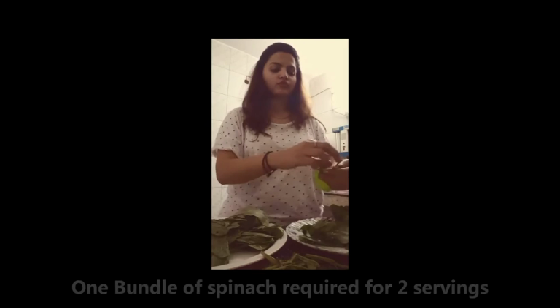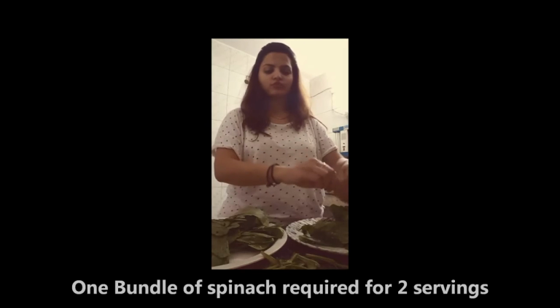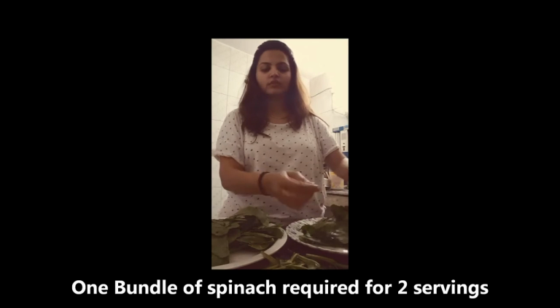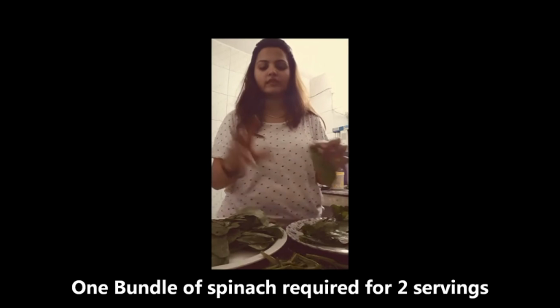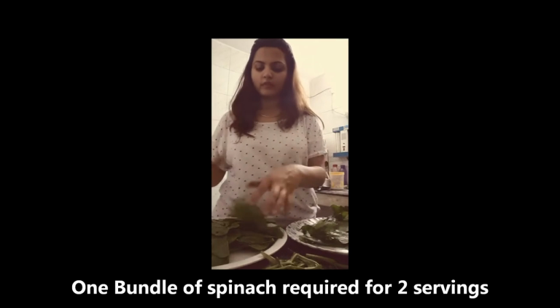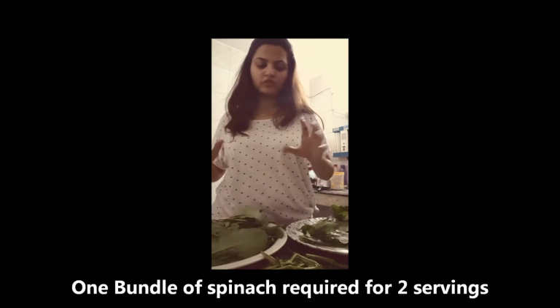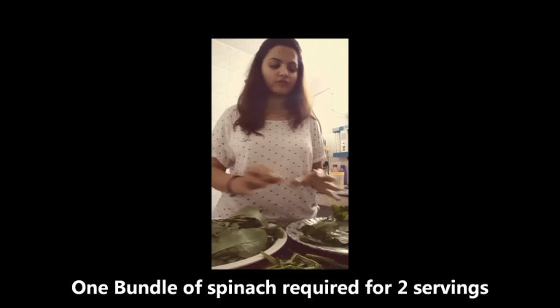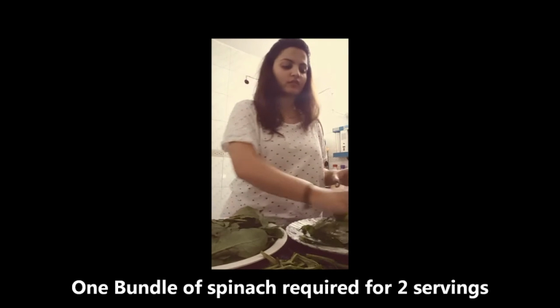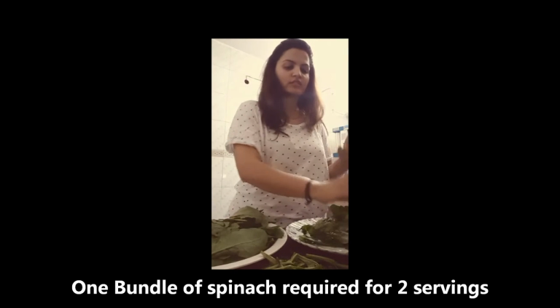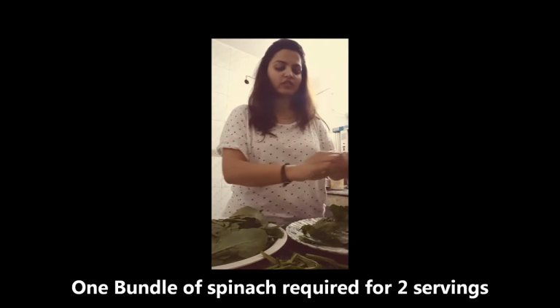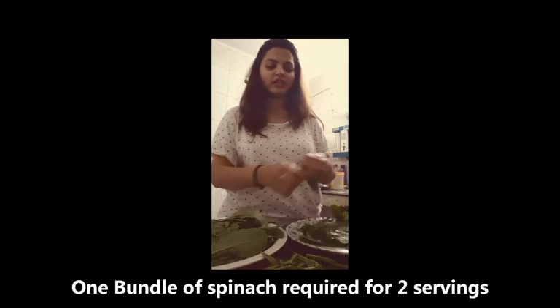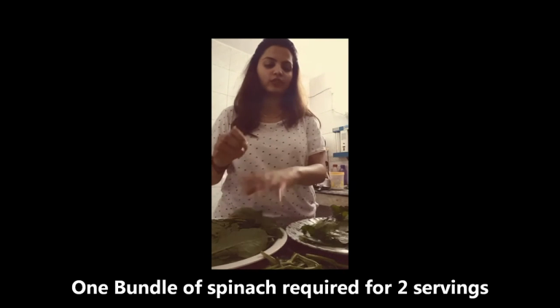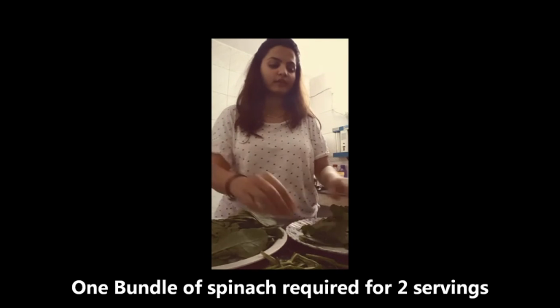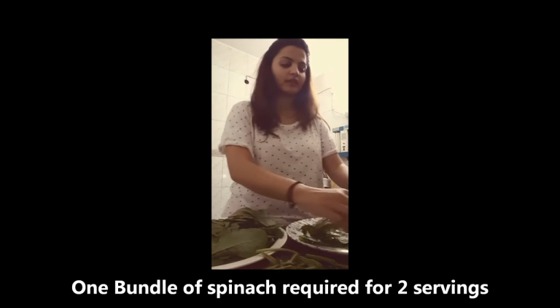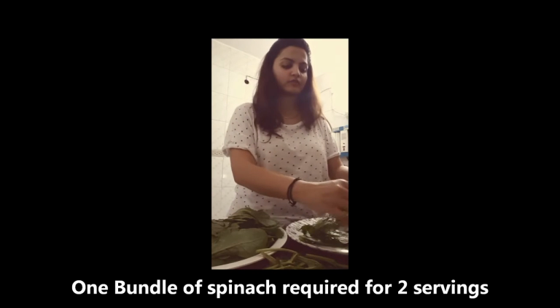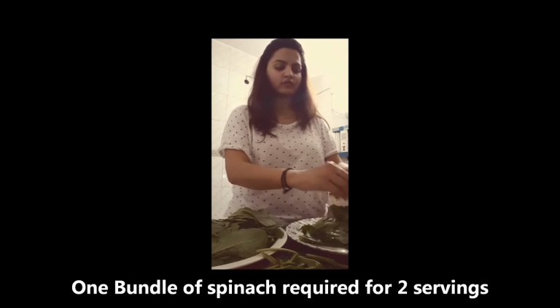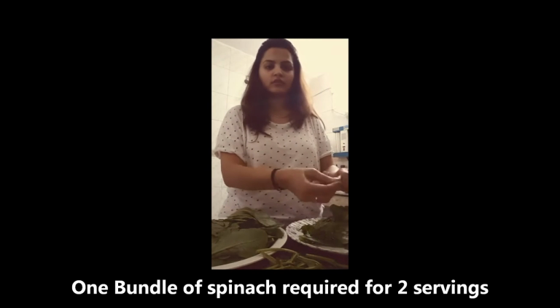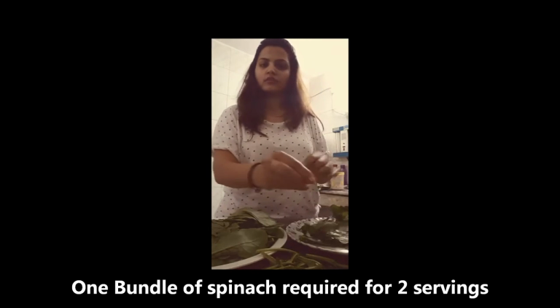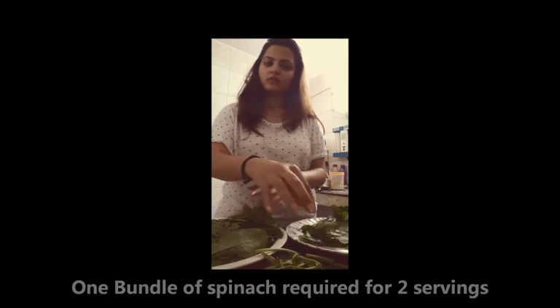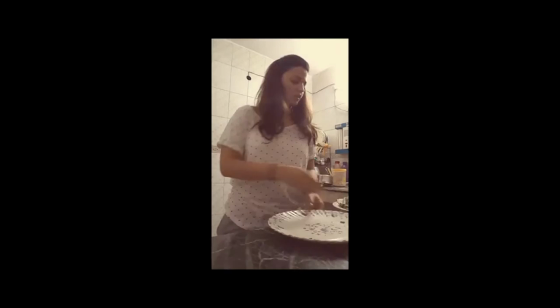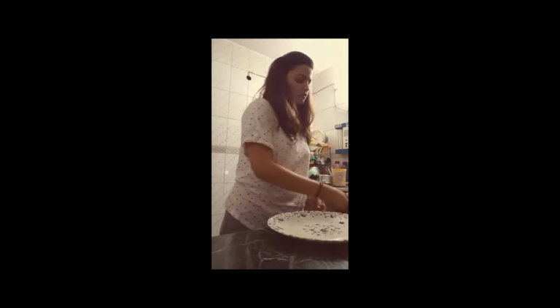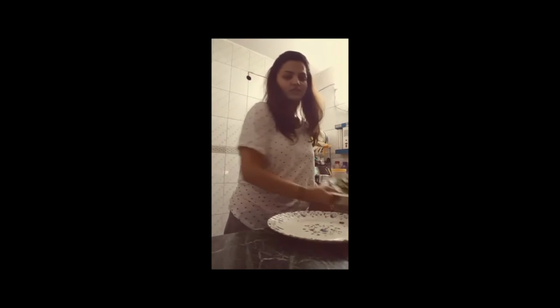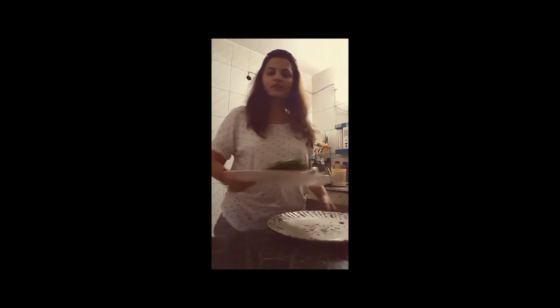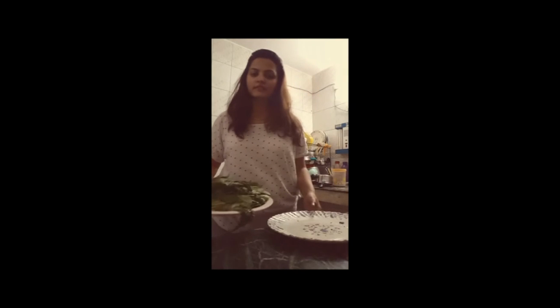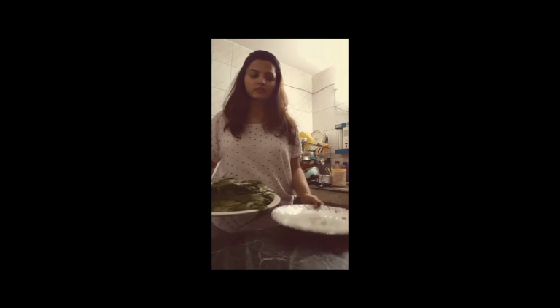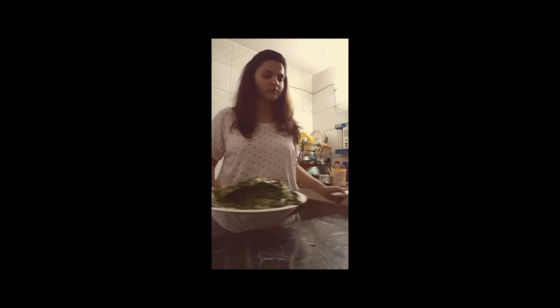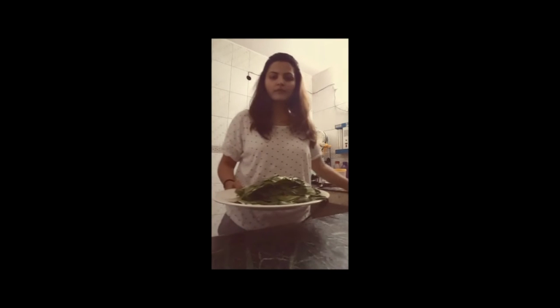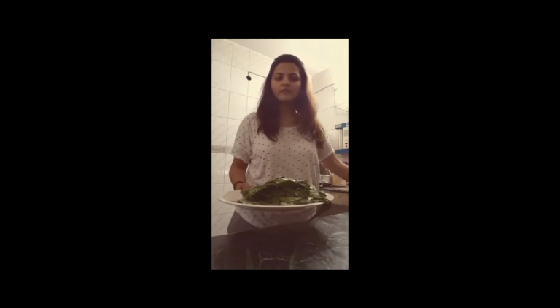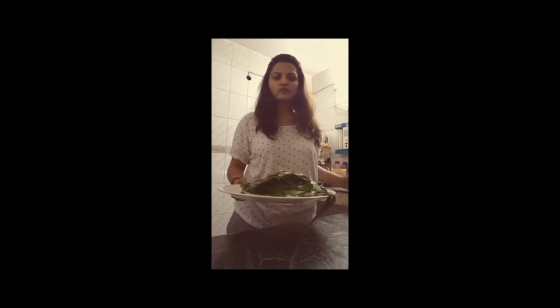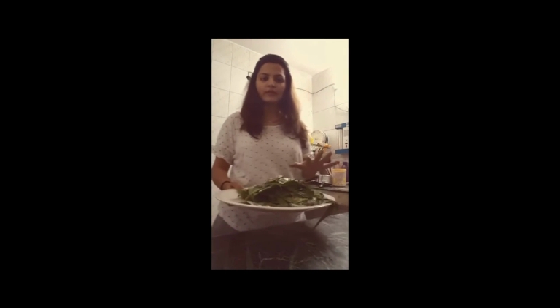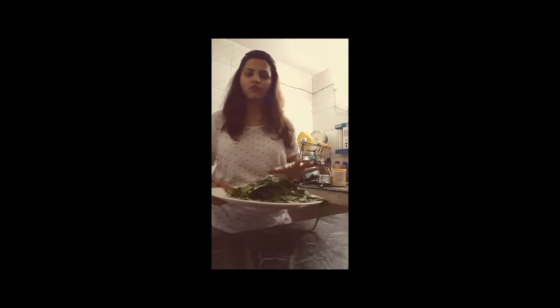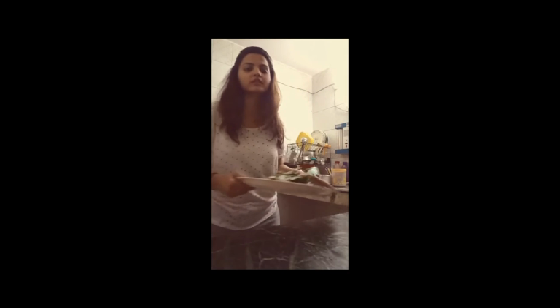For two people, you need one bunch of spinach. It will be a bundle. These are the leaves. We will wash them first.